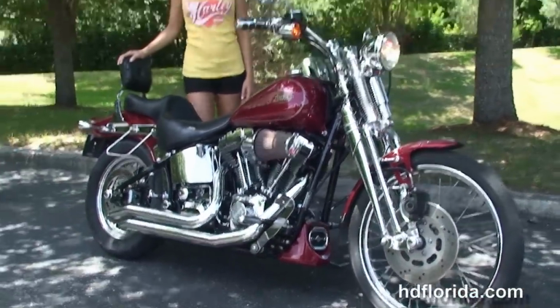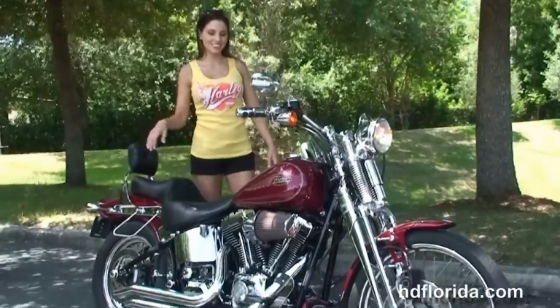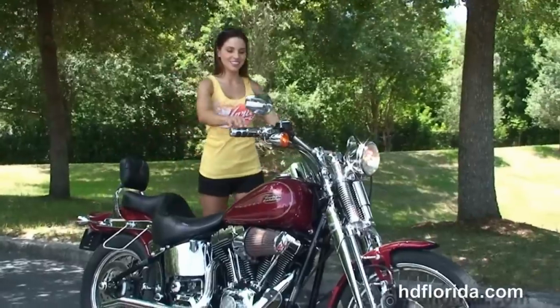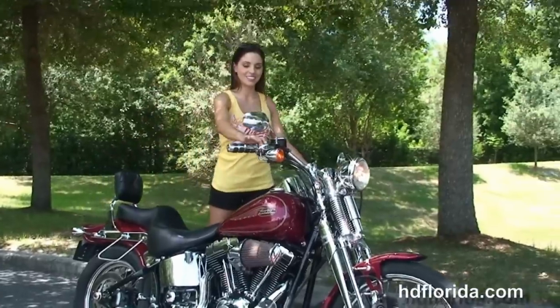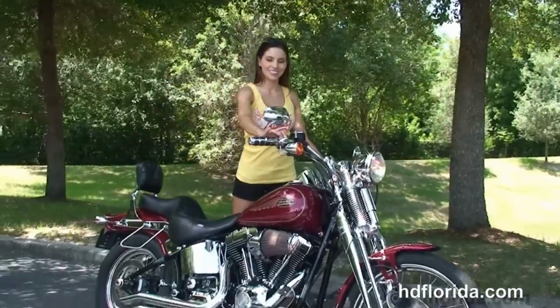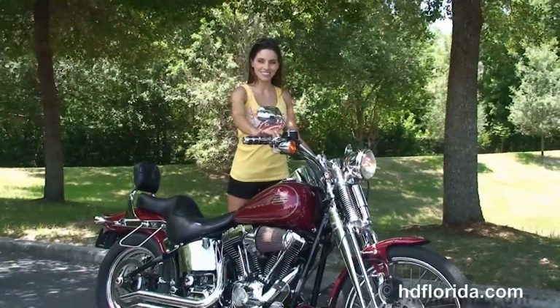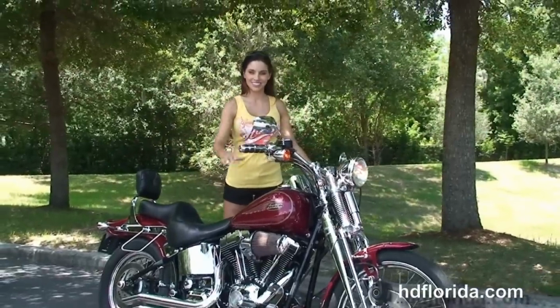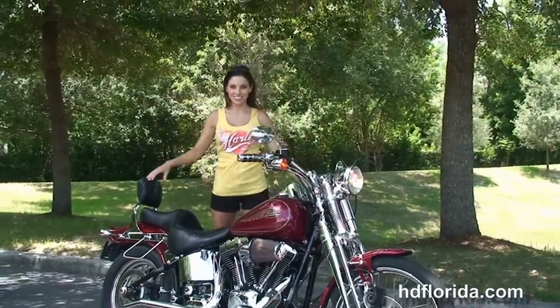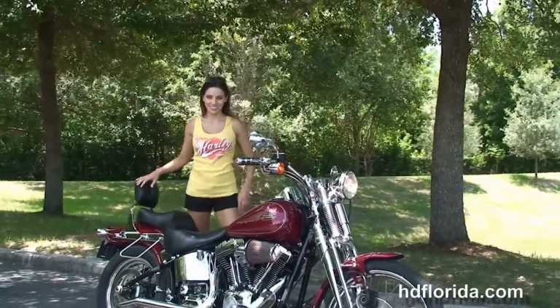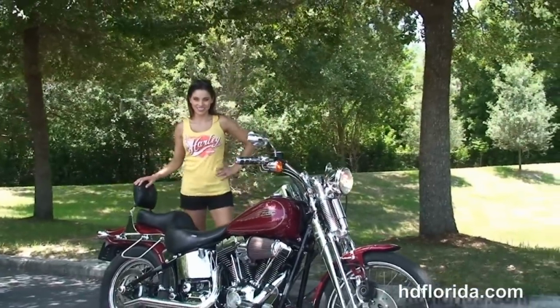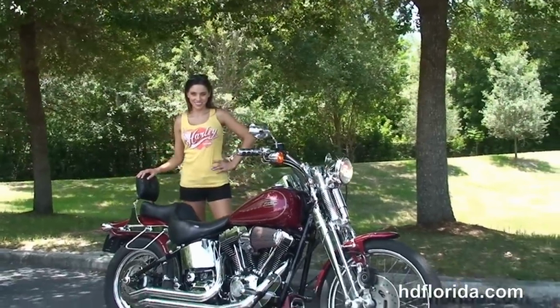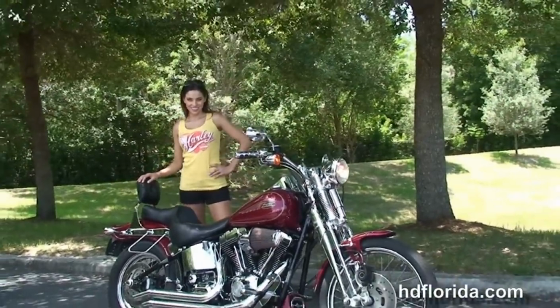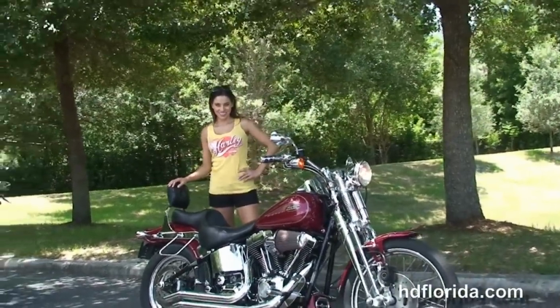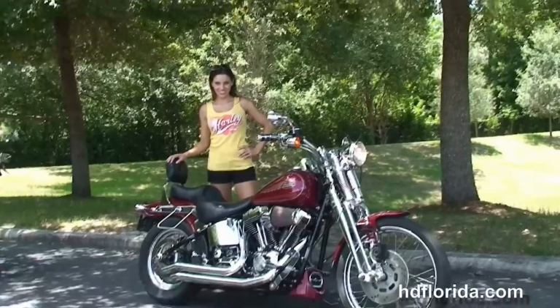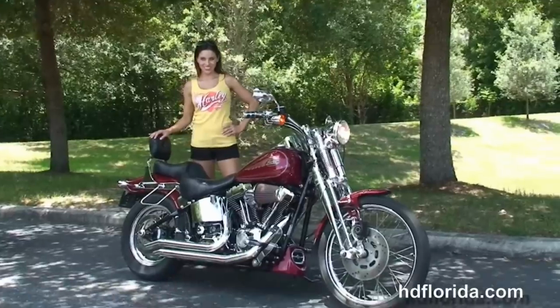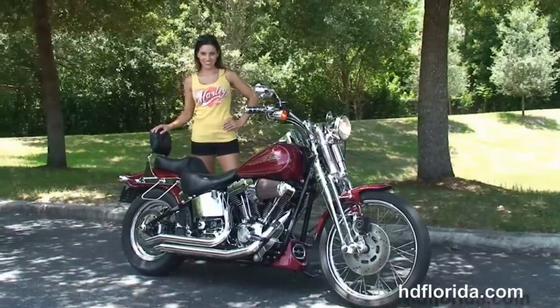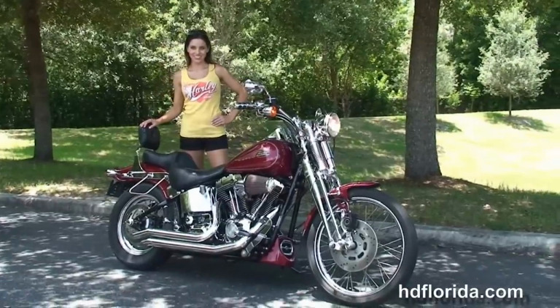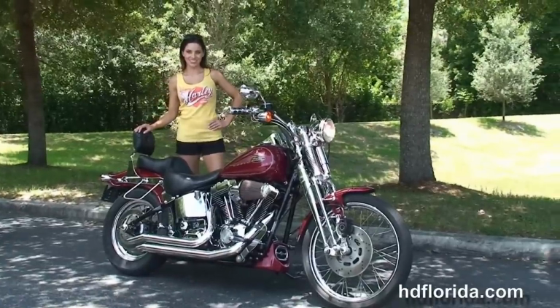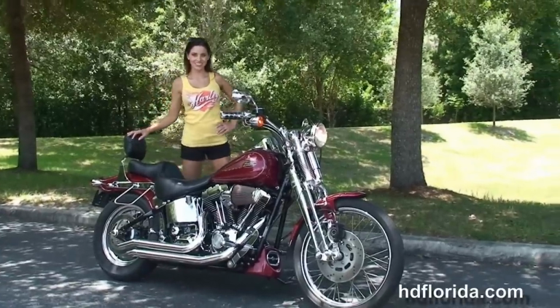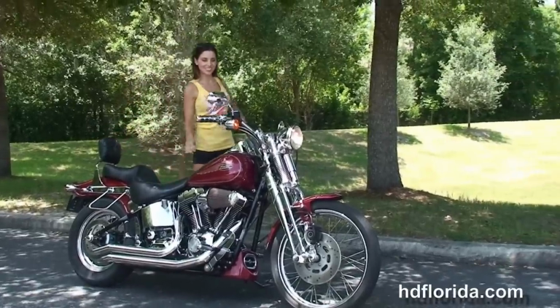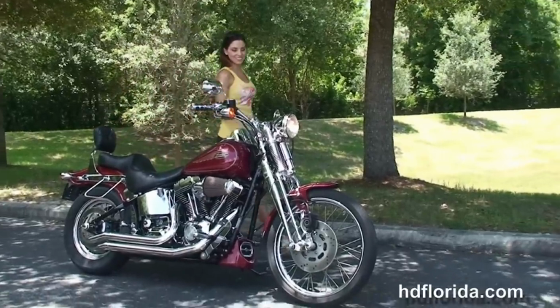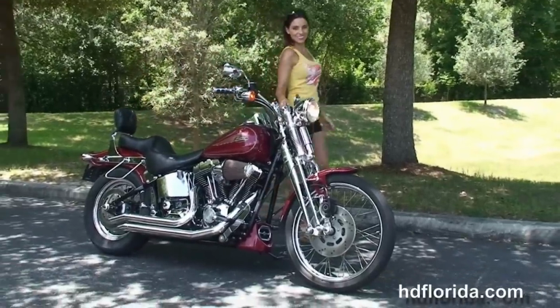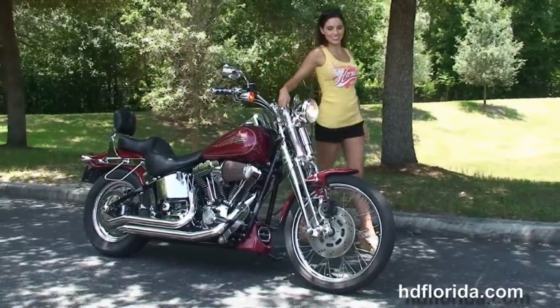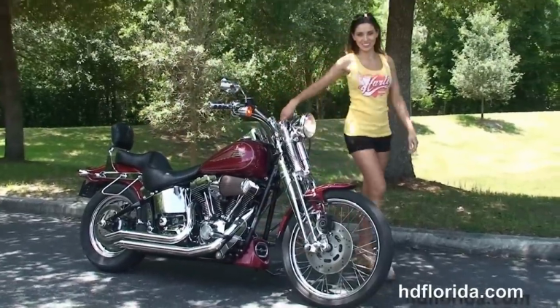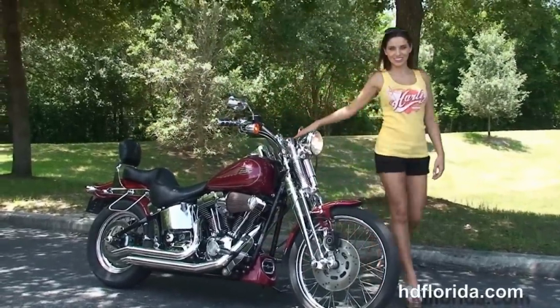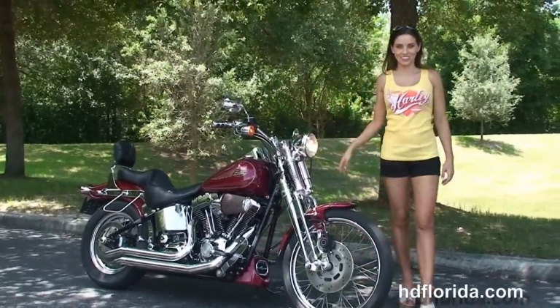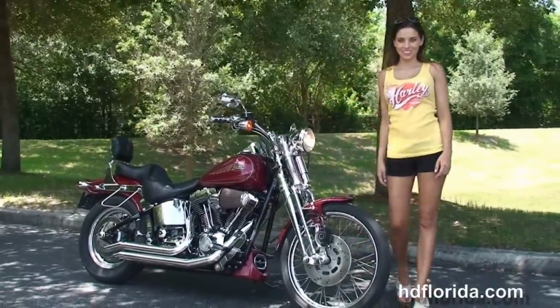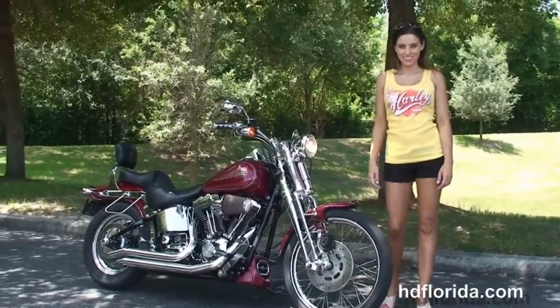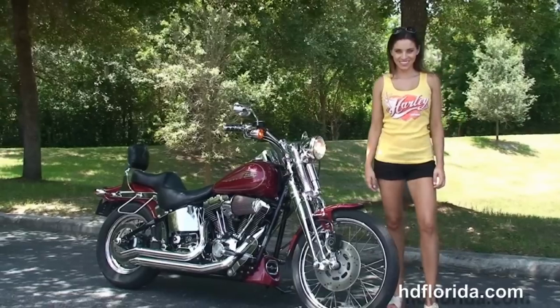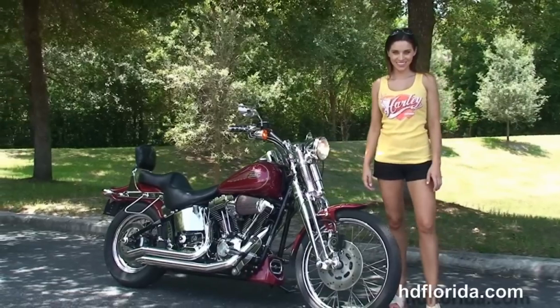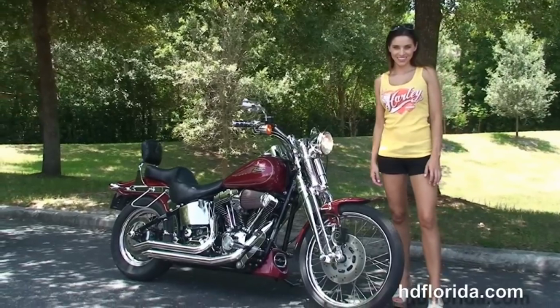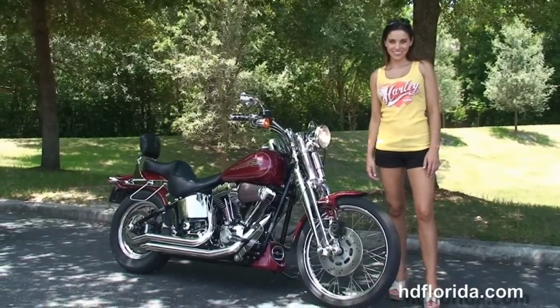Steve's going to fire it up for us real quick. Here at the world-famous Harley-Davidson of Newport Richey, all our bikes are fully serviced and safety inspected. We take anything on trade — import motorcycles, cars, campers, trailers, boats, RVs.